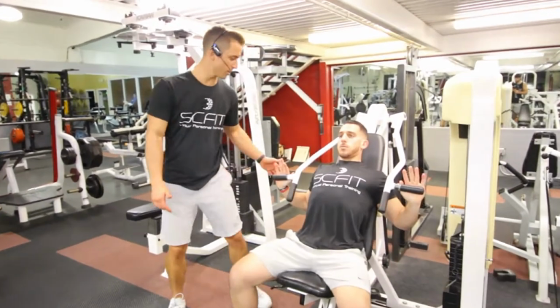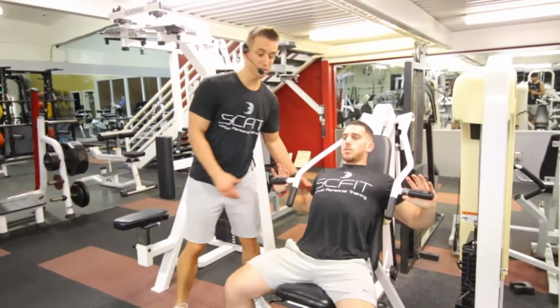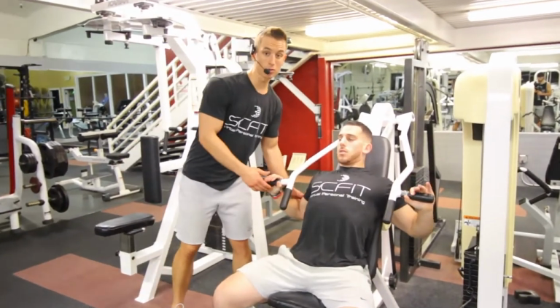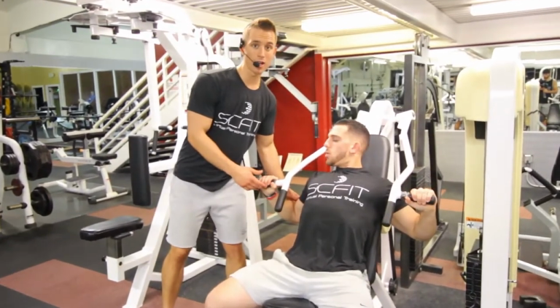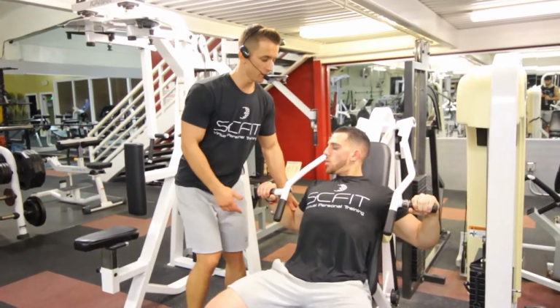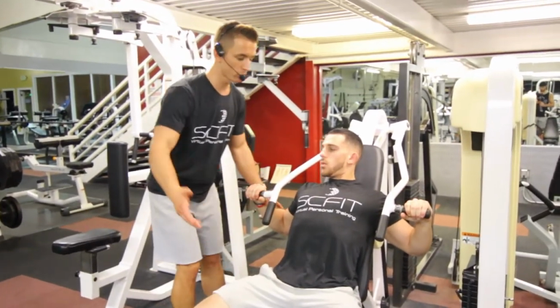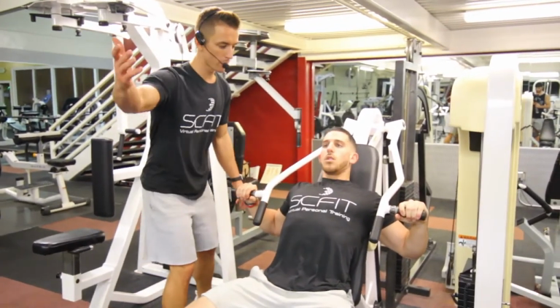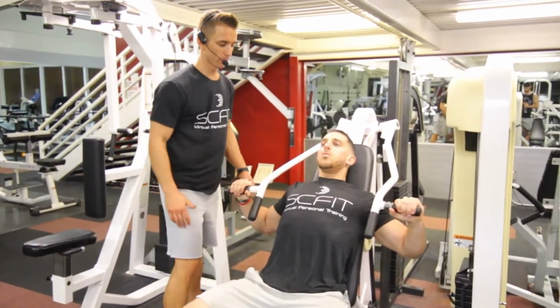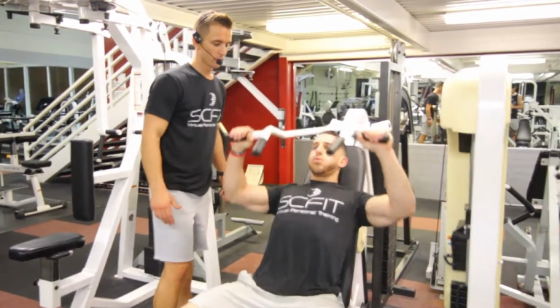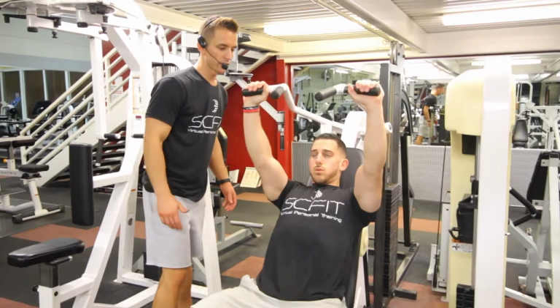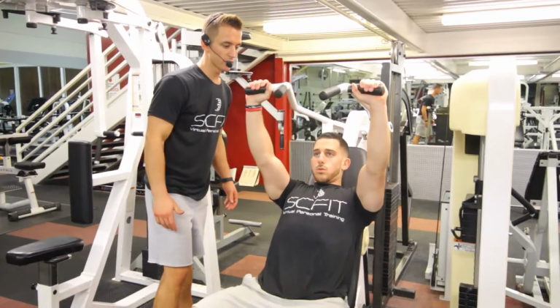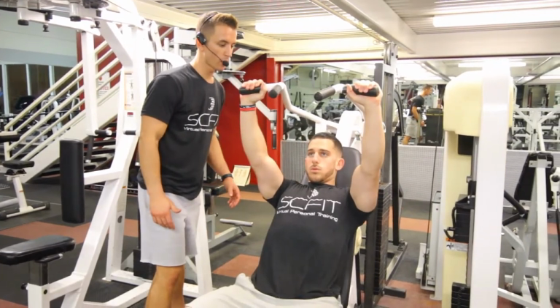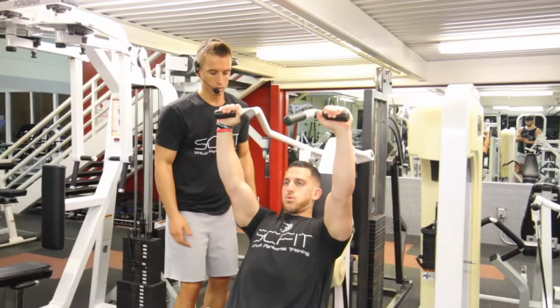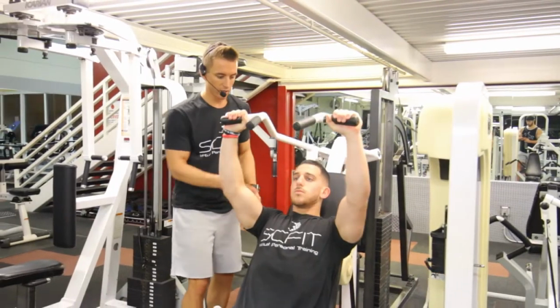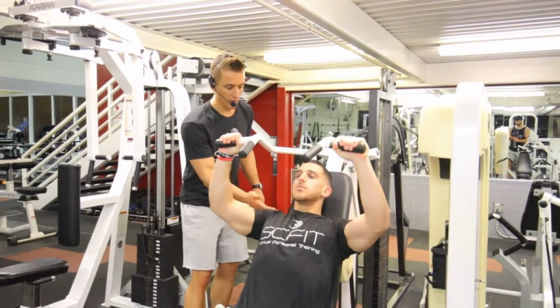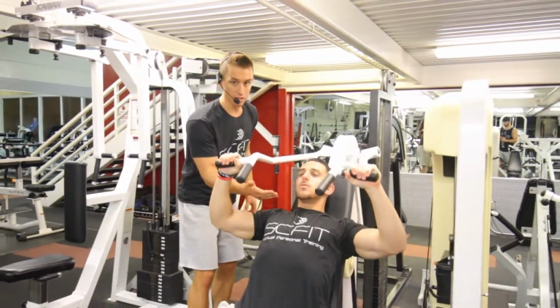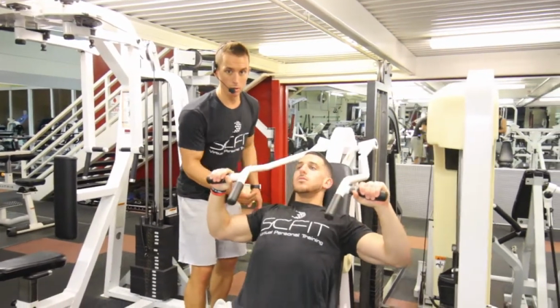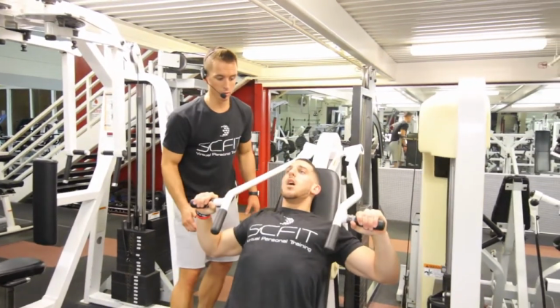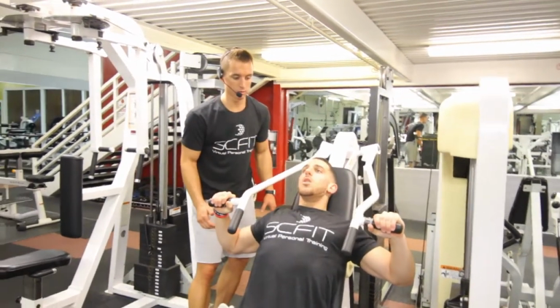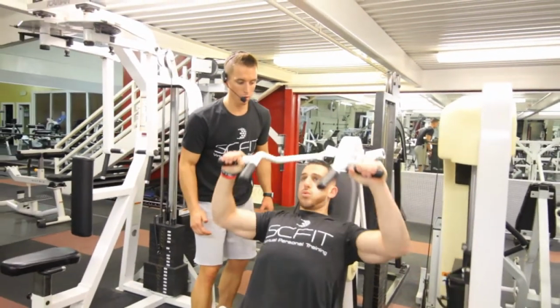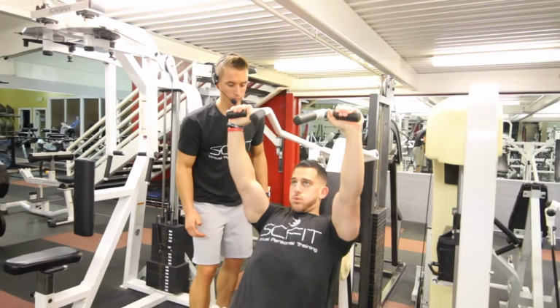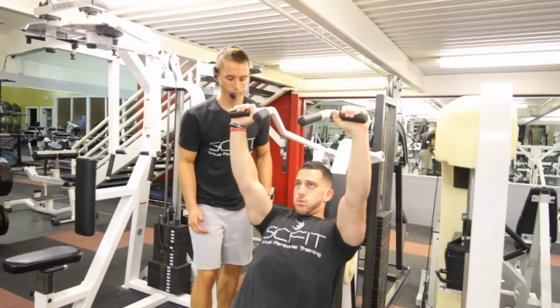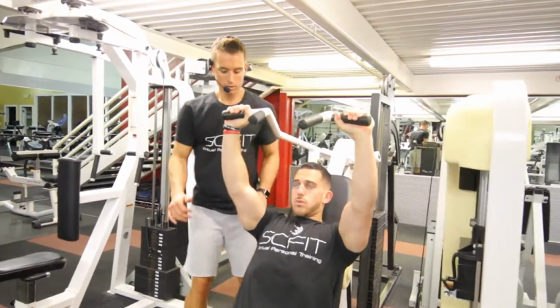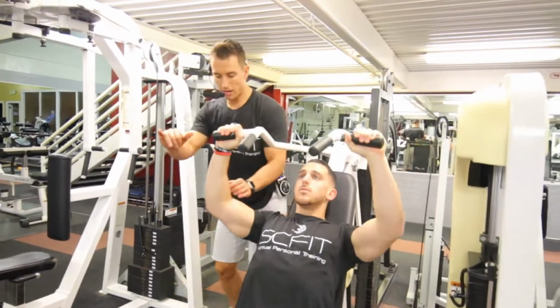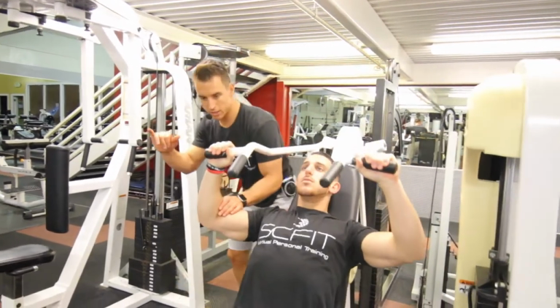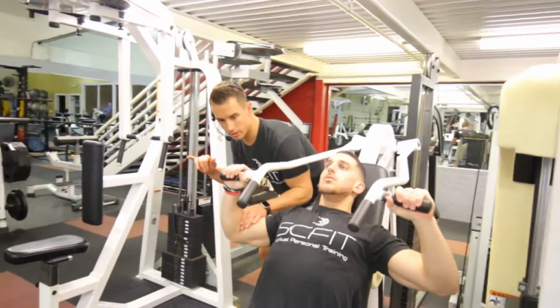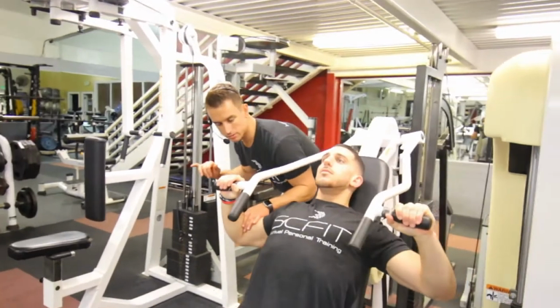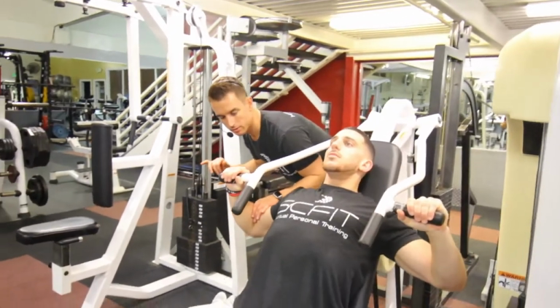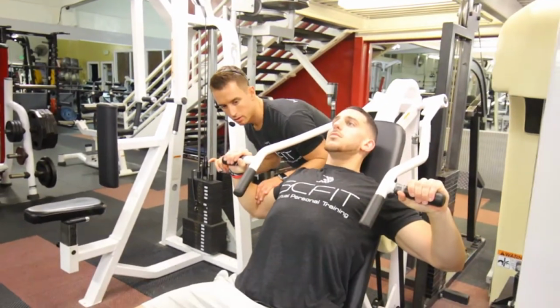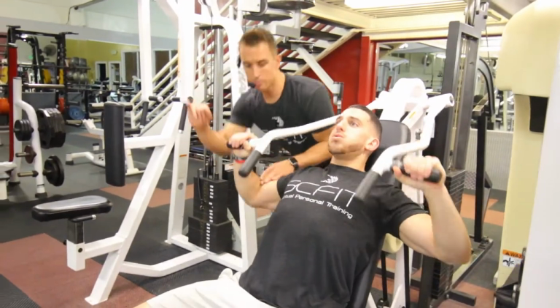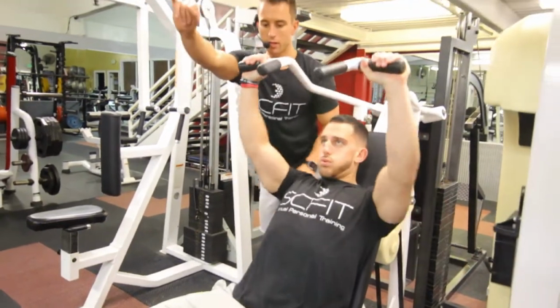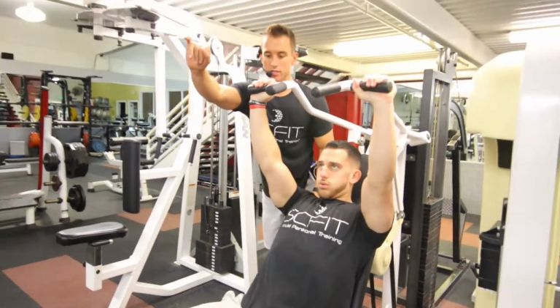His hands and his elbows are aligned. He's going to press up, exhaling as he comes up, staying in line with his earlobes. He's going down slow, coming back 90 degrees, then up and exhale.